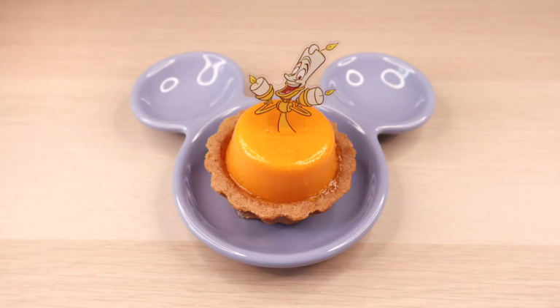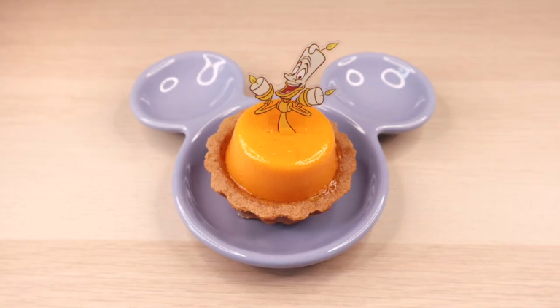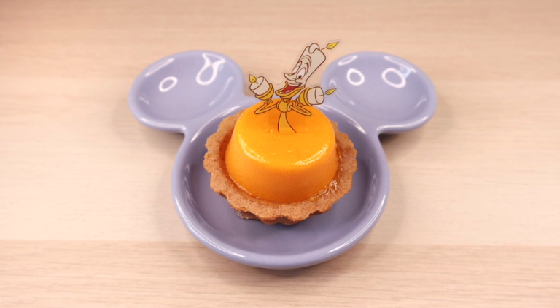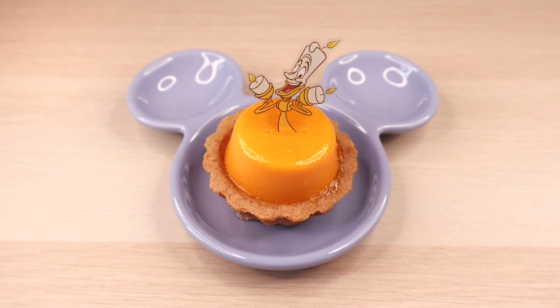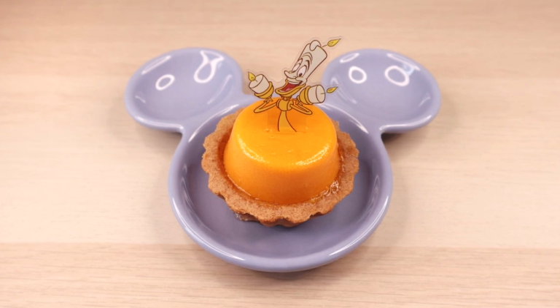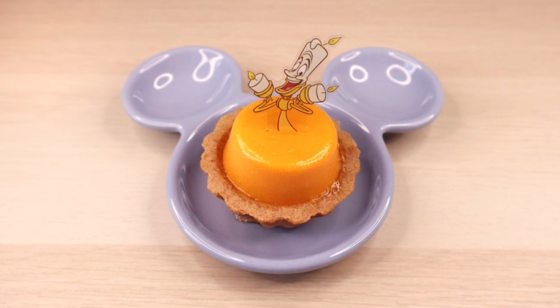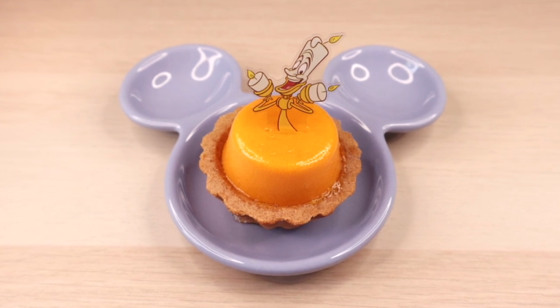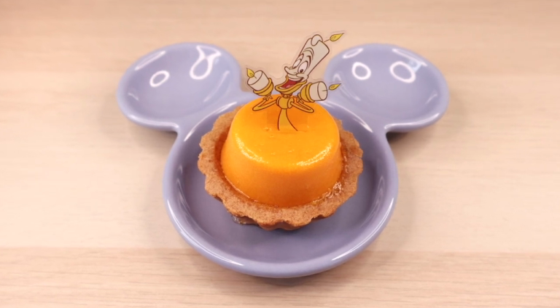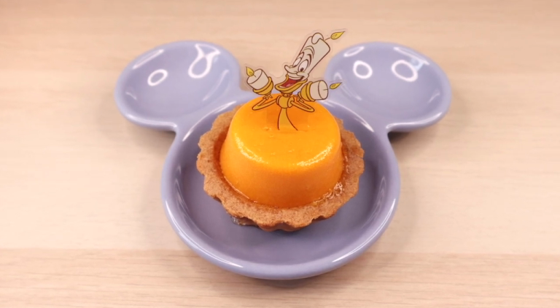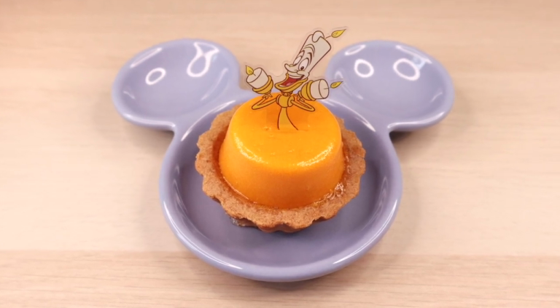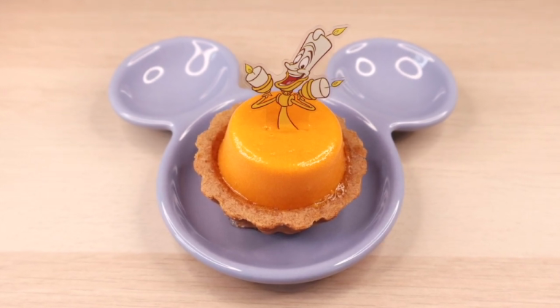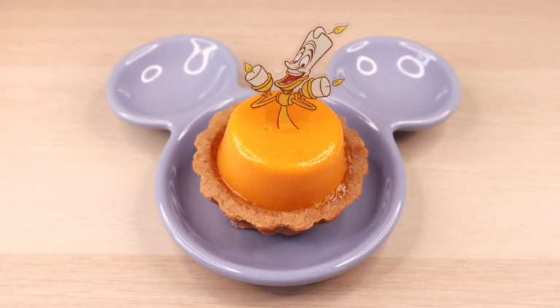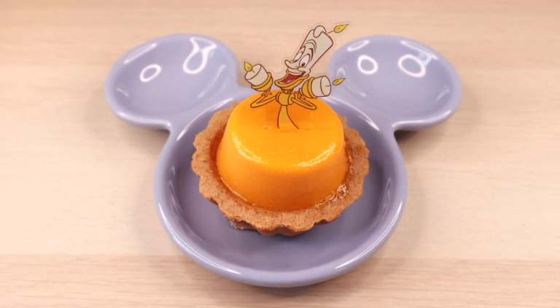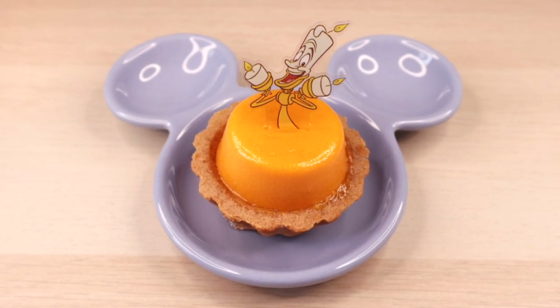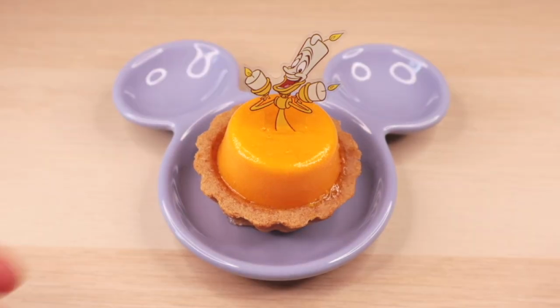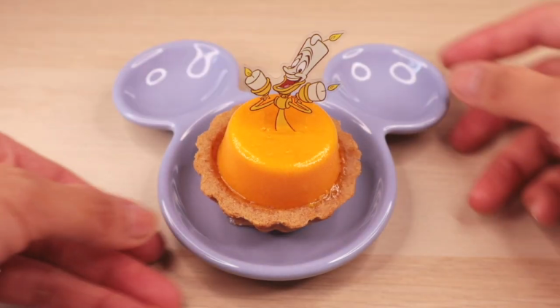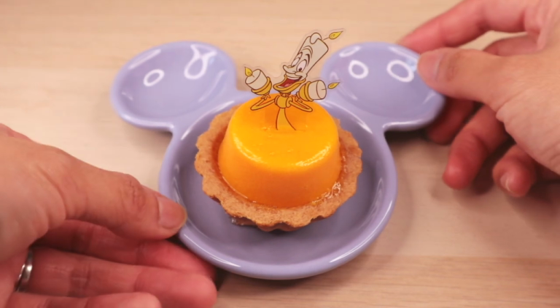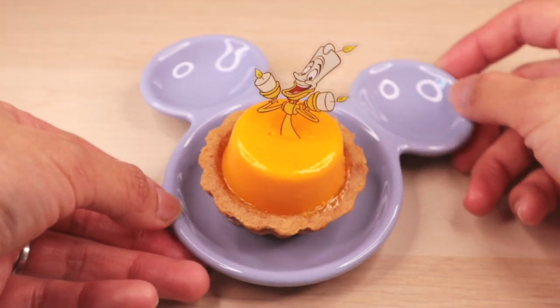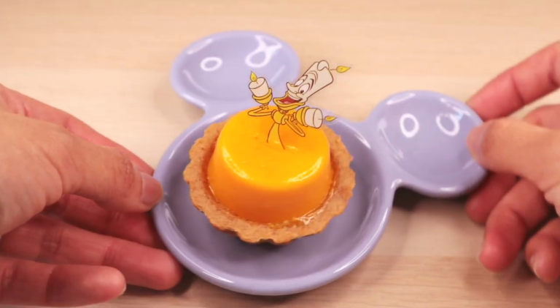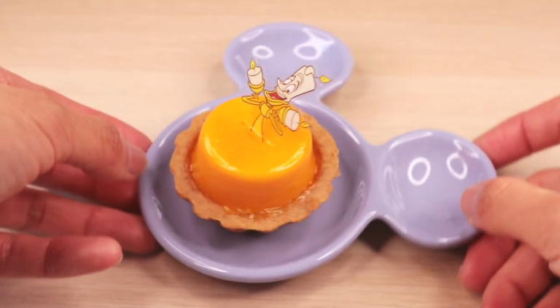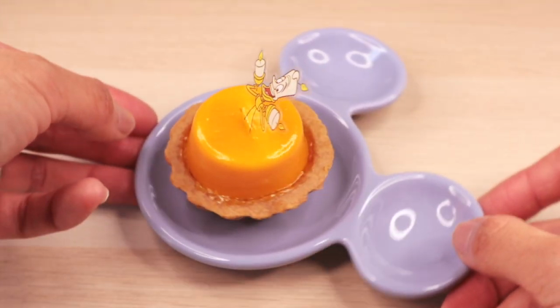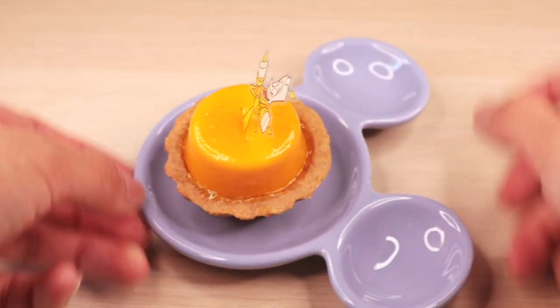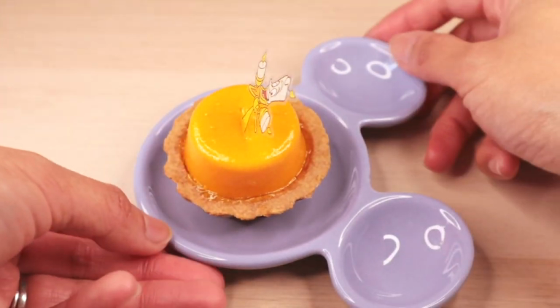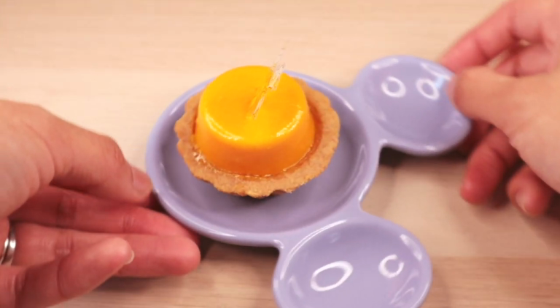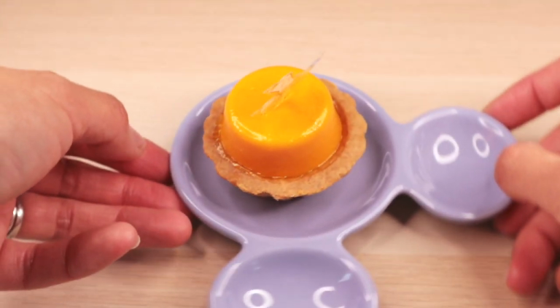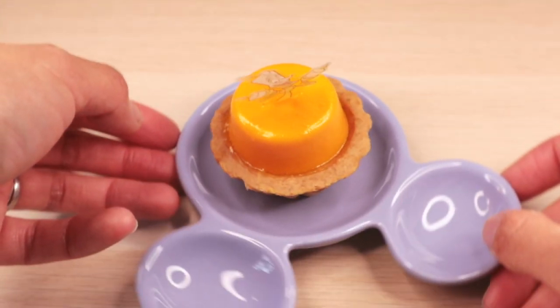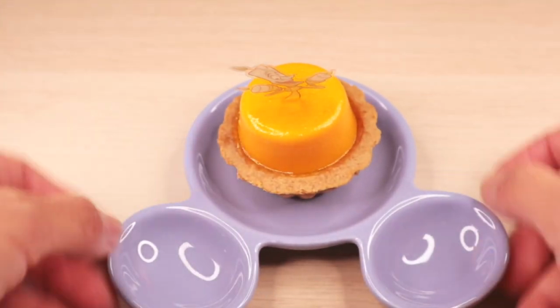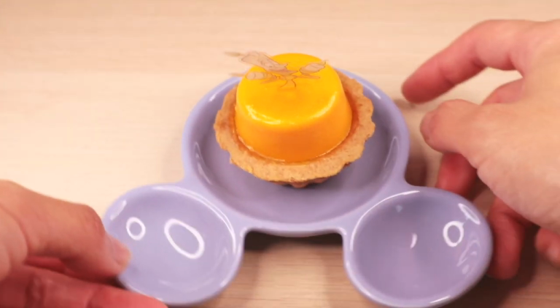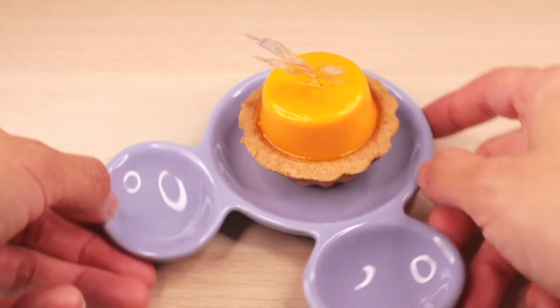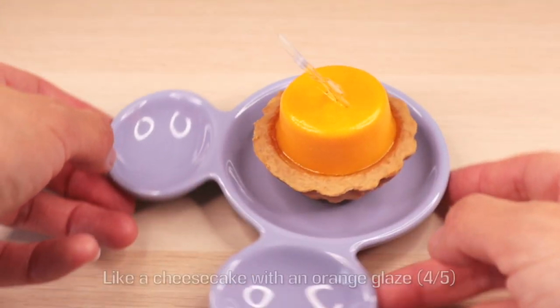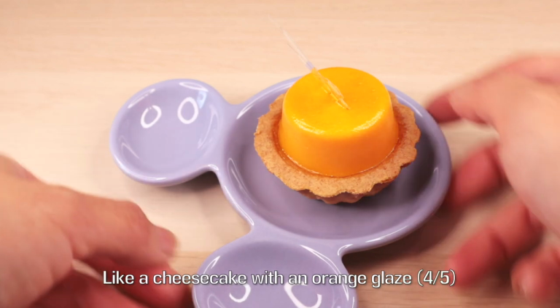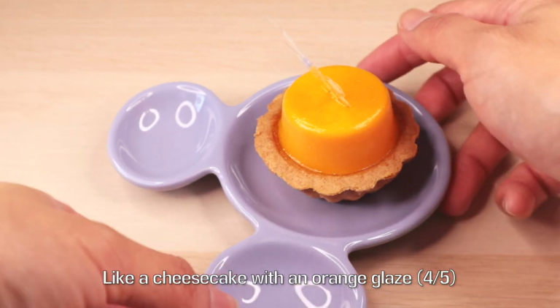Our favorite candelabra is a cheese mousse, orange flavored, and it is in the shape of a tart. The cheese mousse makes up the base of Lumière, which sits right on top of this tart.